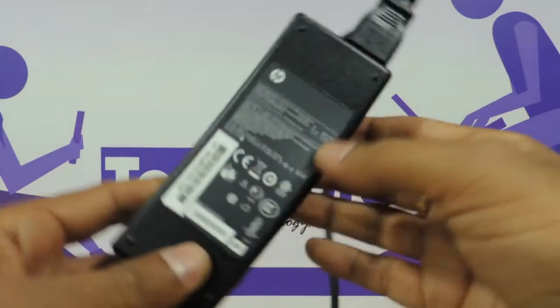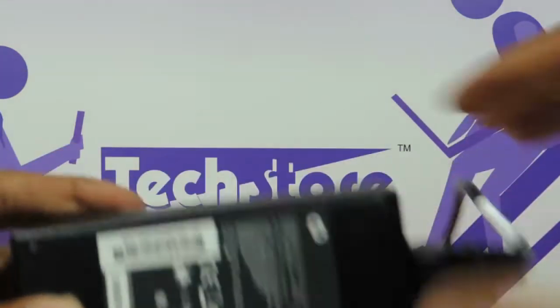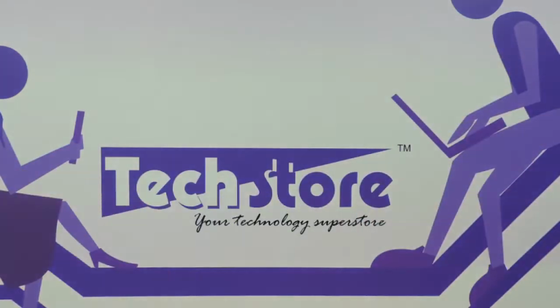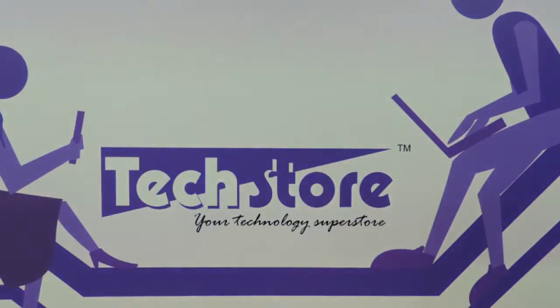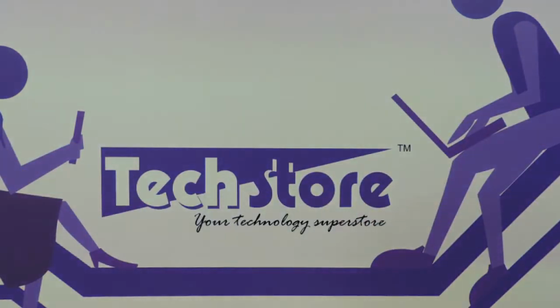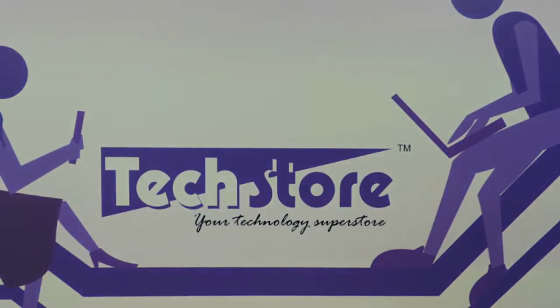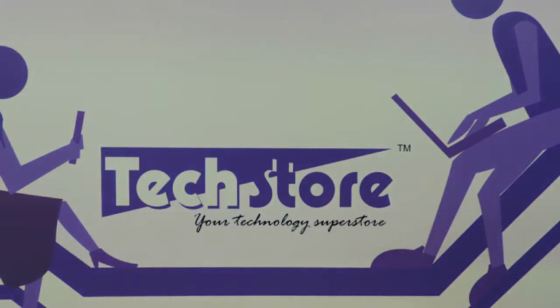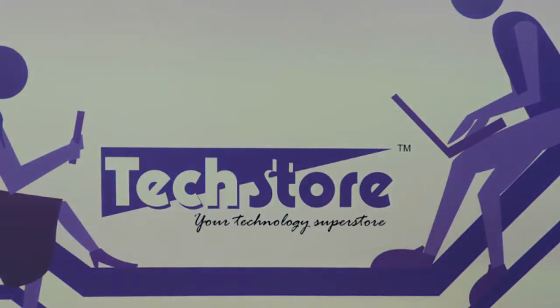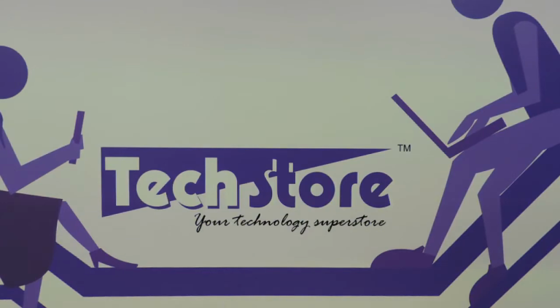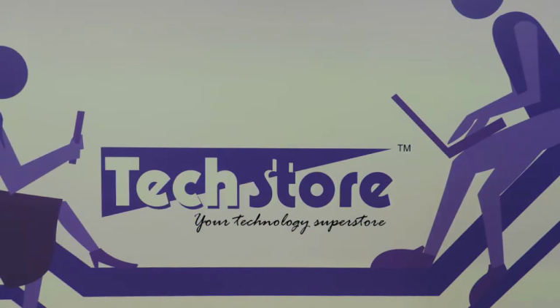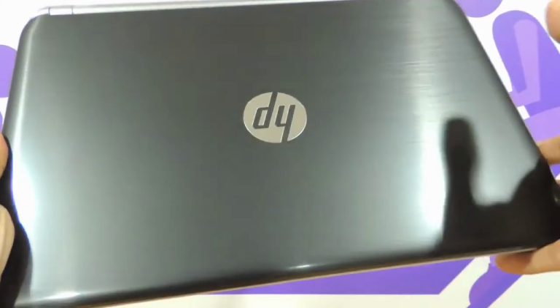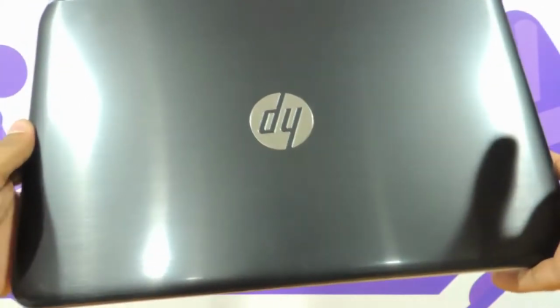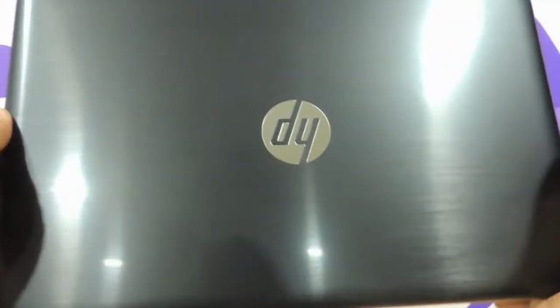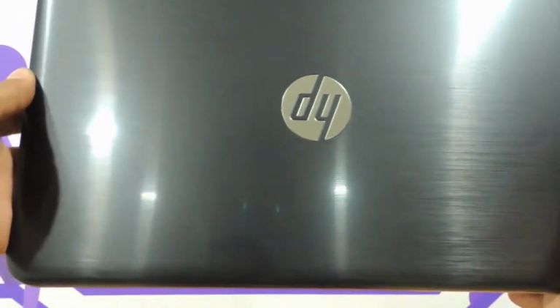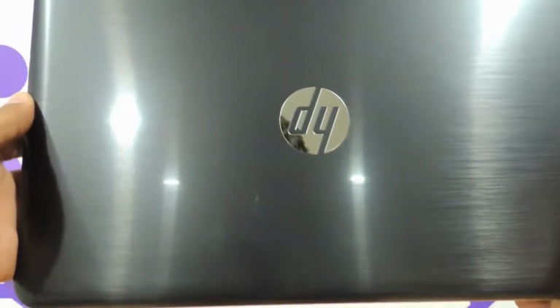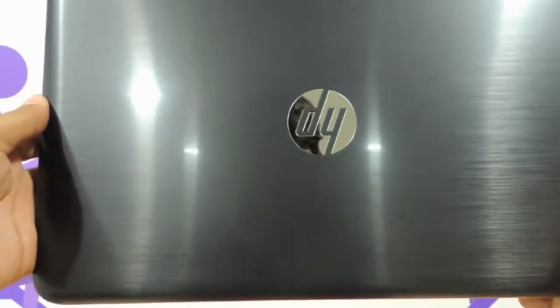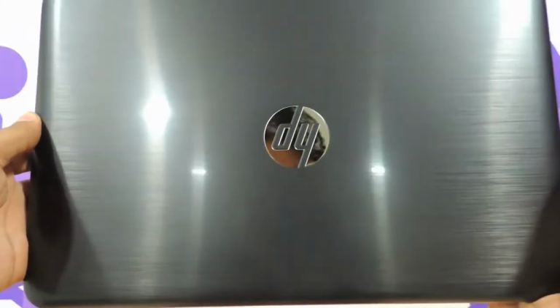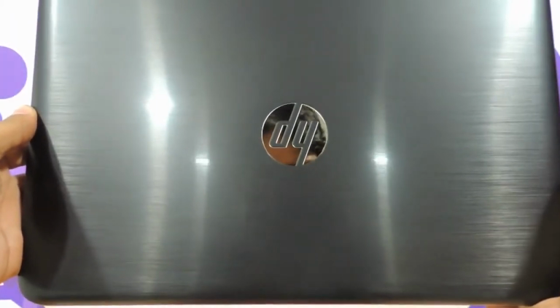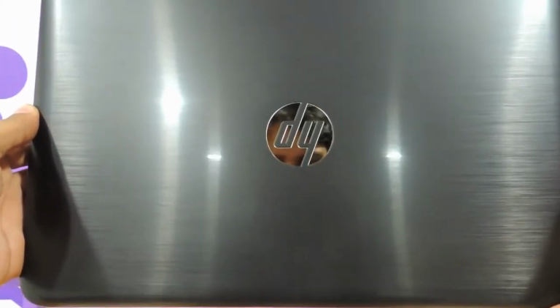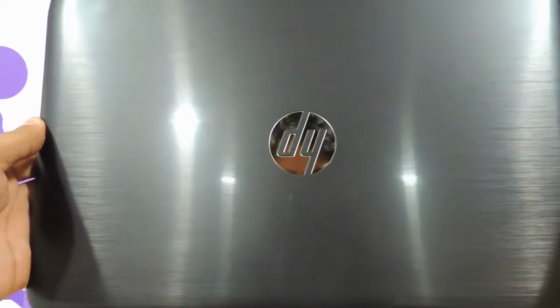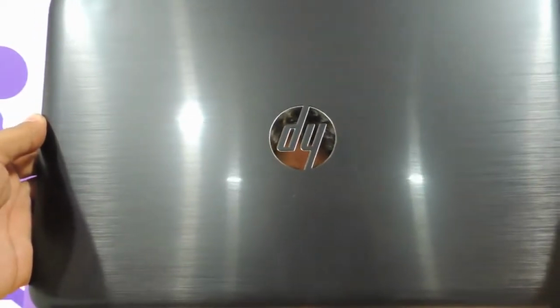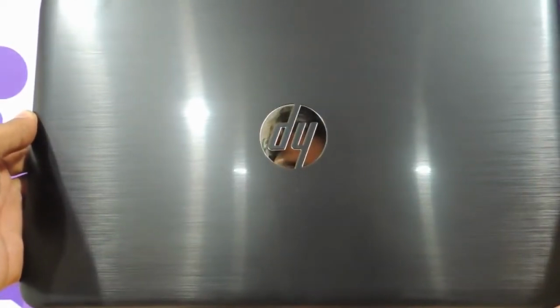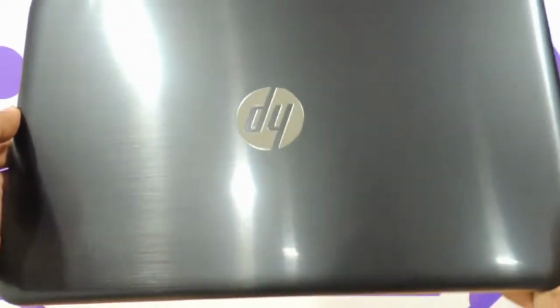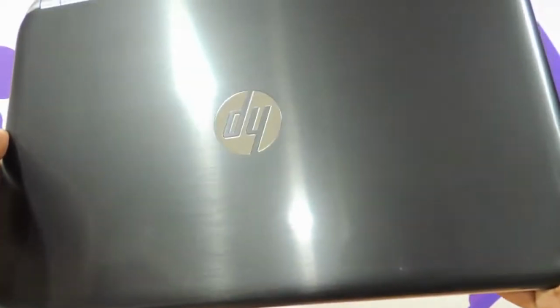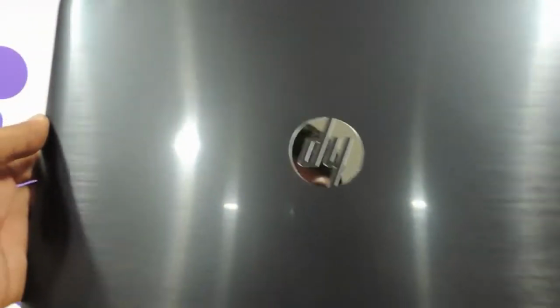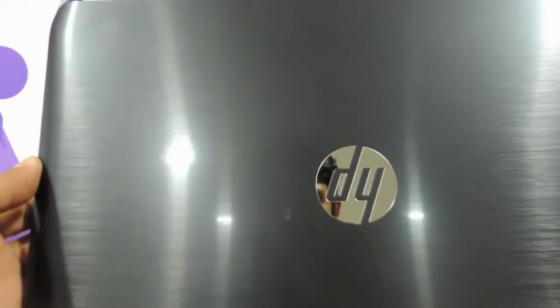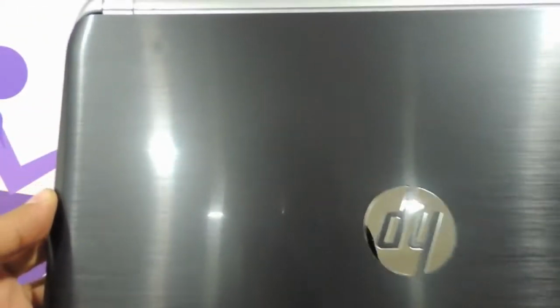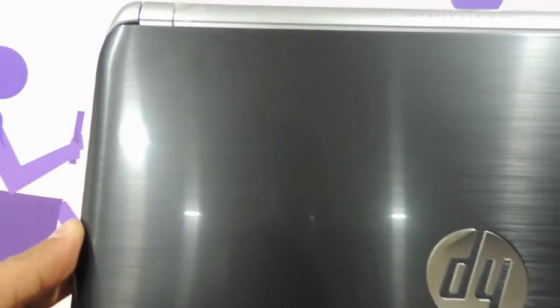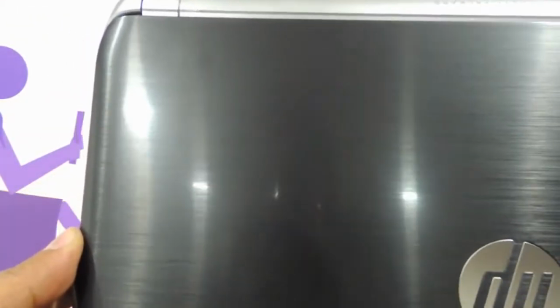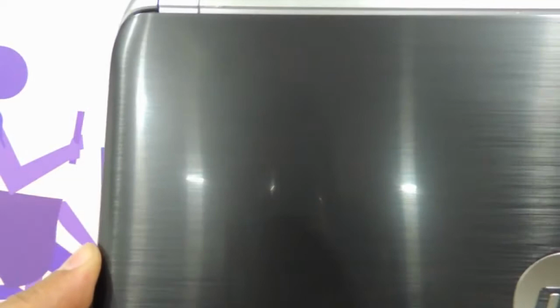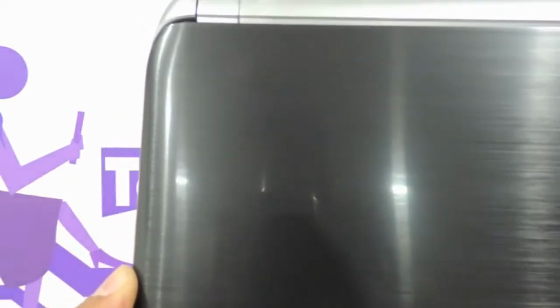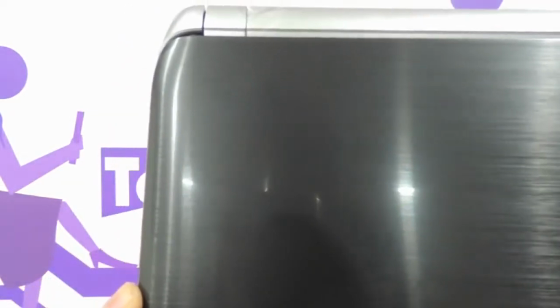For people who are taking the graphics card variant, they will have a 90 watt adapter. This is the way the top panel looks — absolutely metallic. The model we are reviewing is the HP Pavilion 14 N201TU, and this is the metallic black variant that we are reviewing.